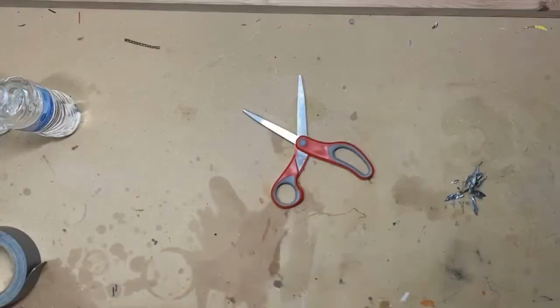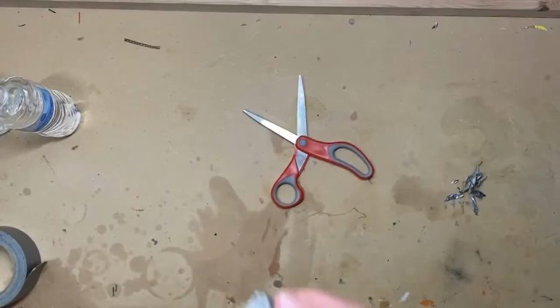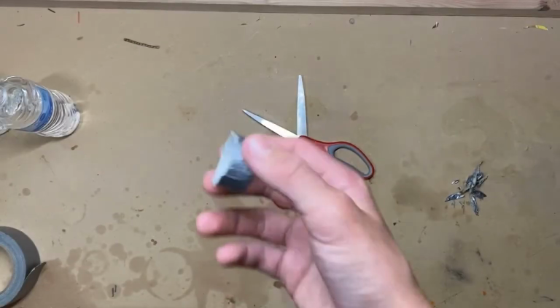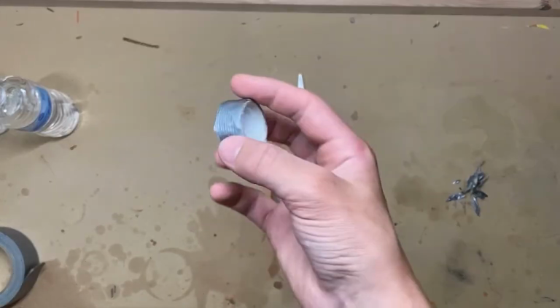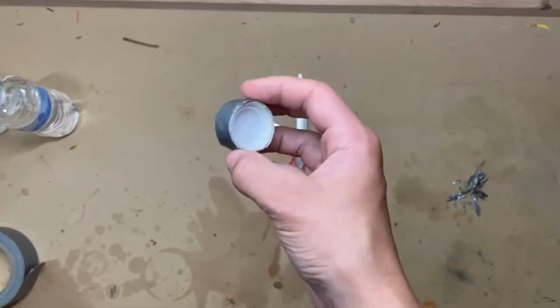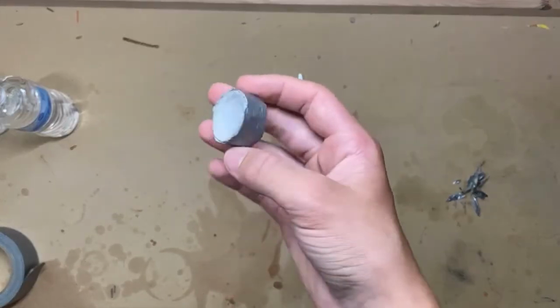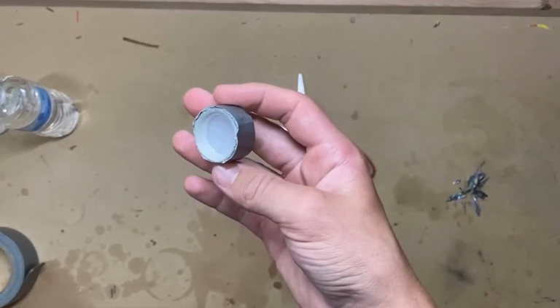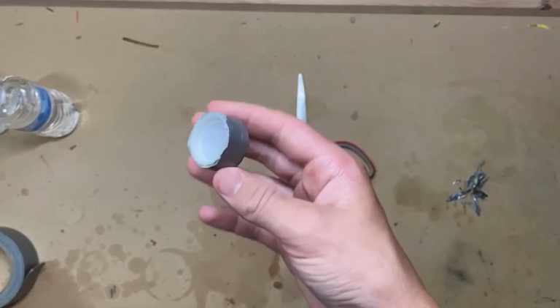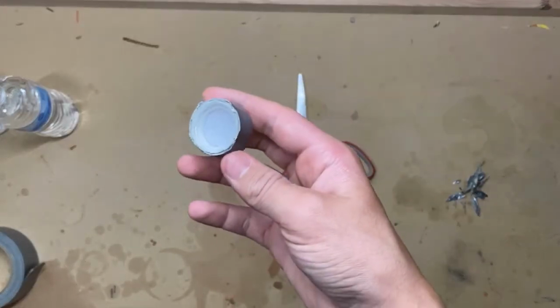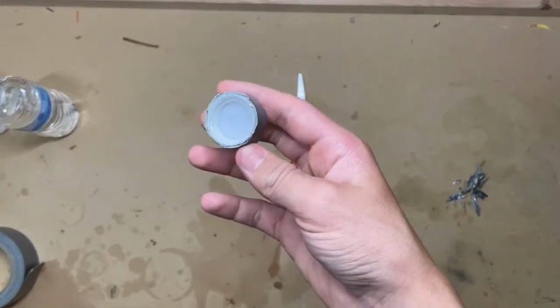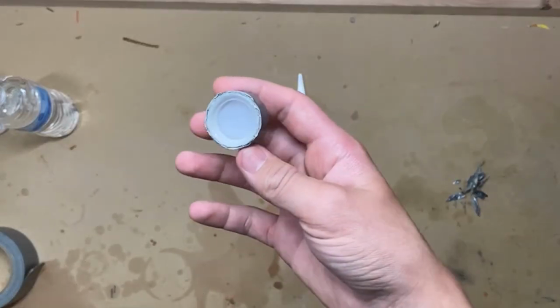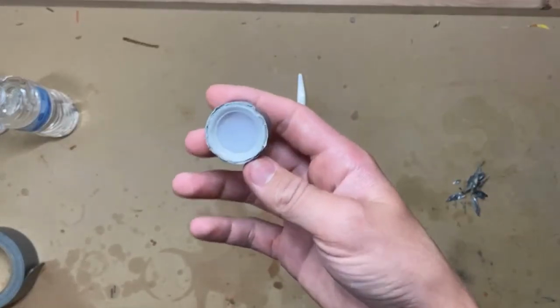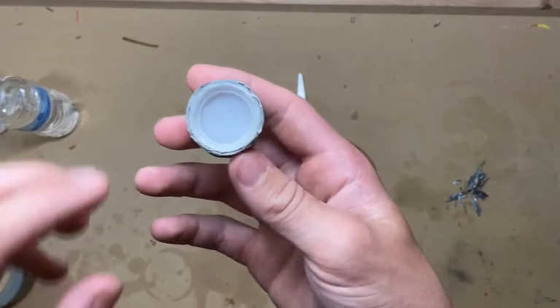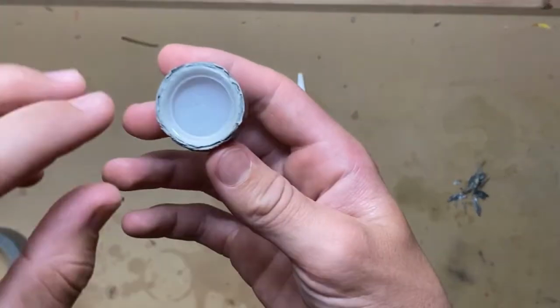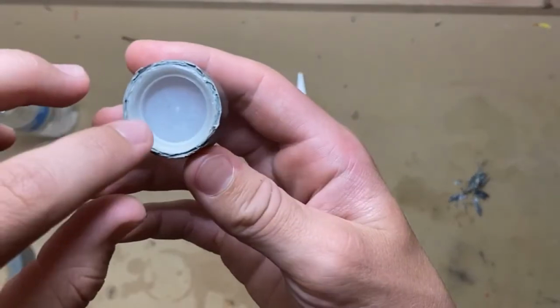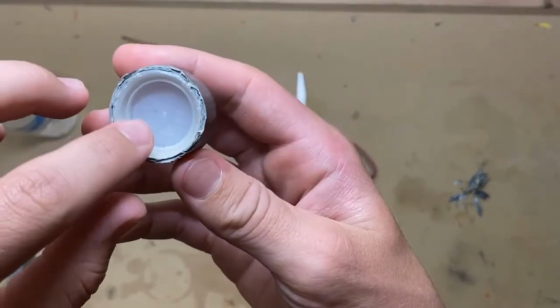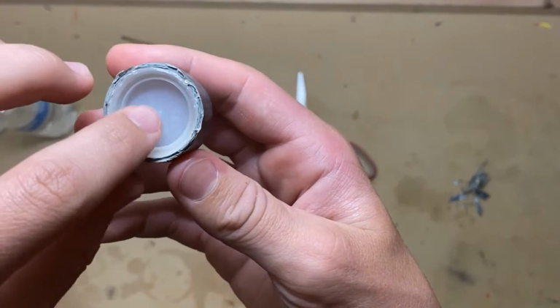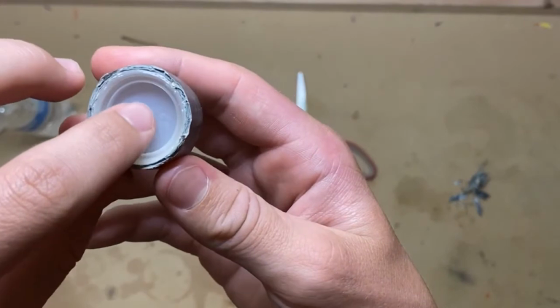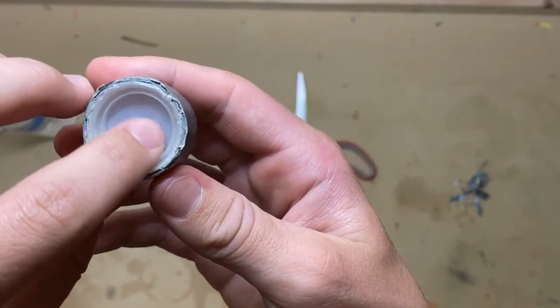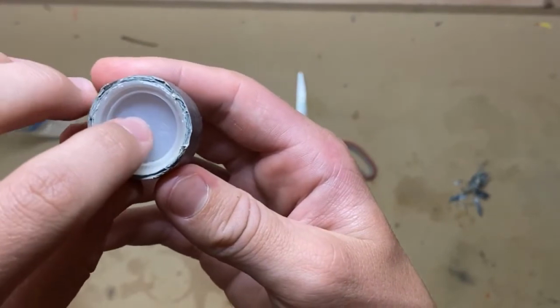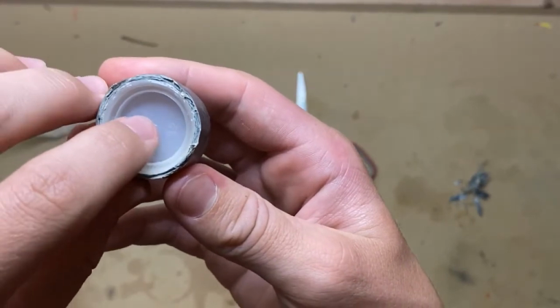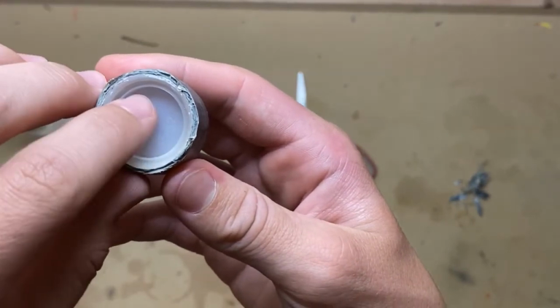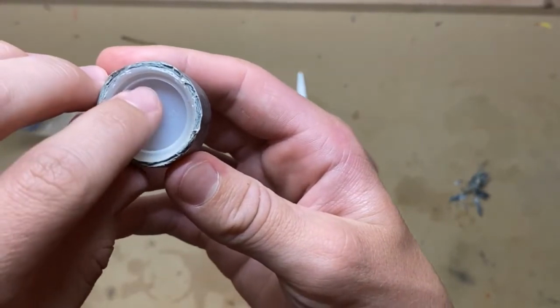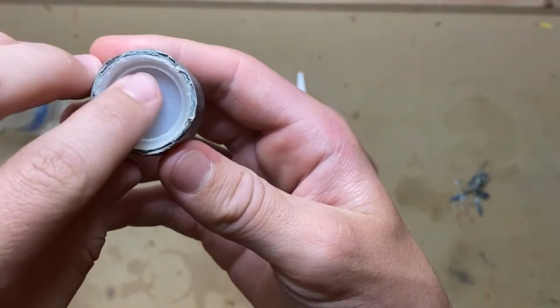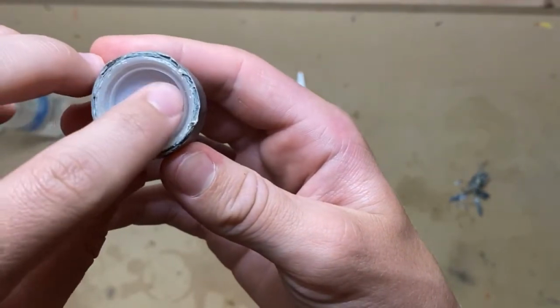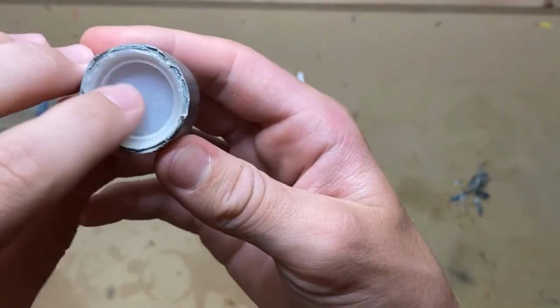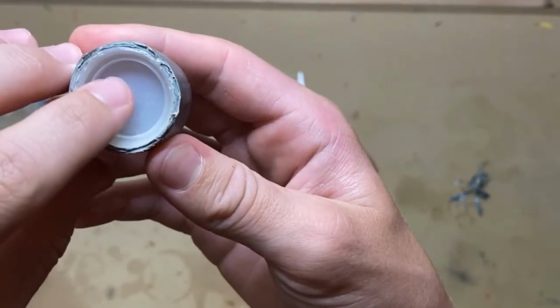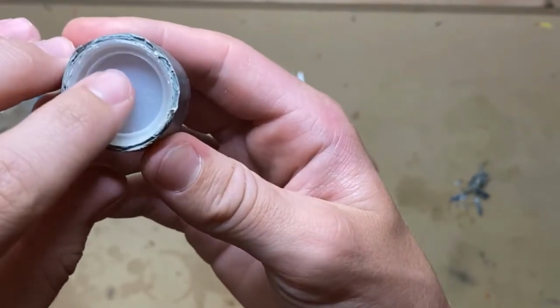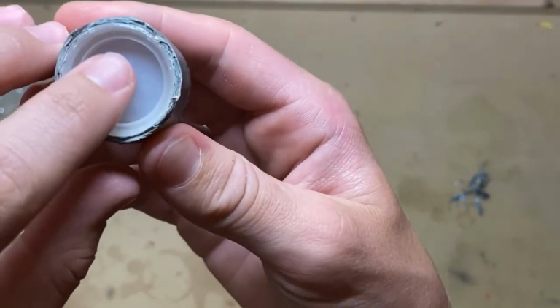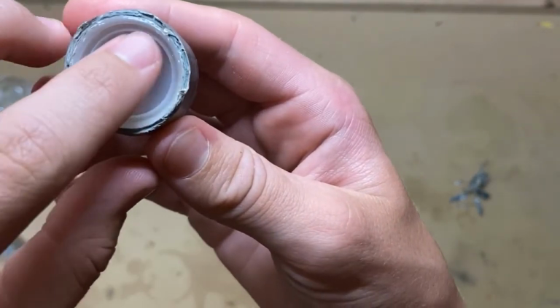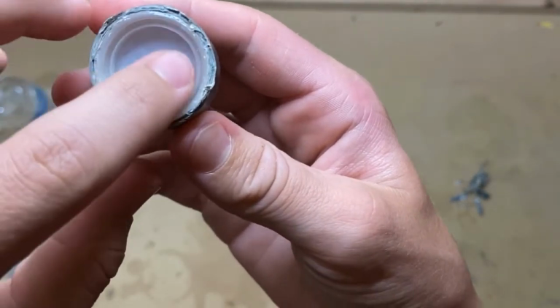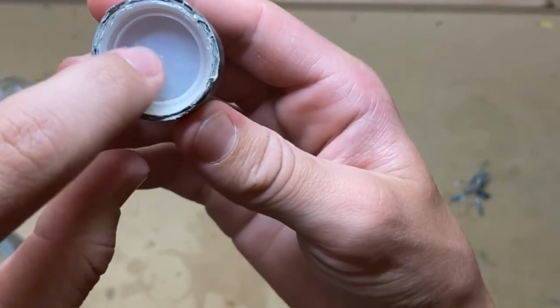Now that our caps are taped together, take a drill bit and drill a hole as large as you can that'll fit inside this ring.